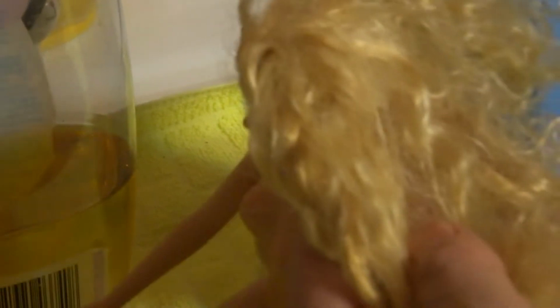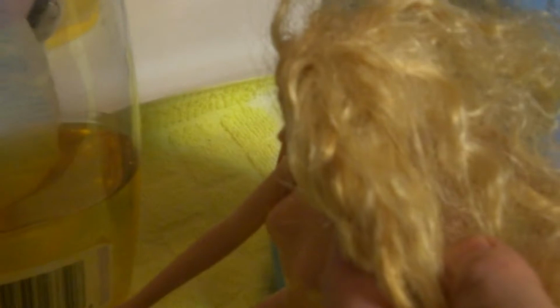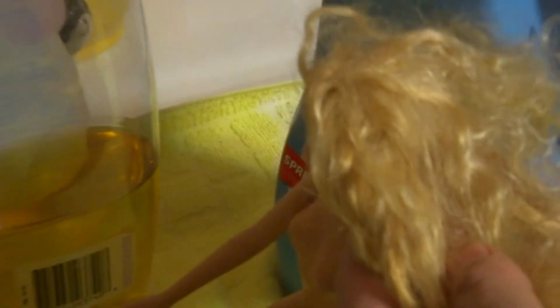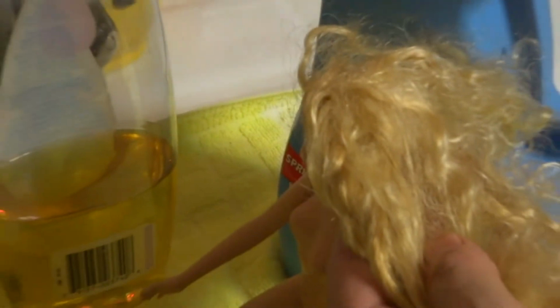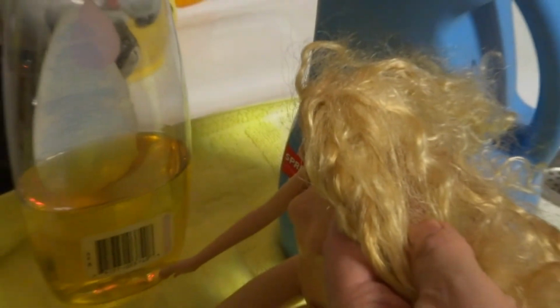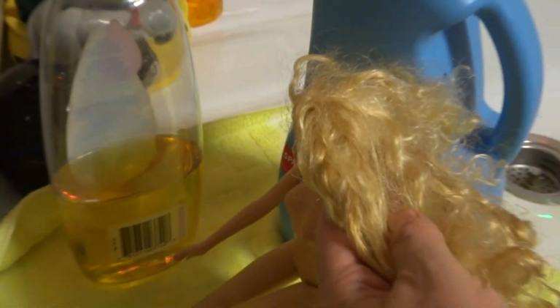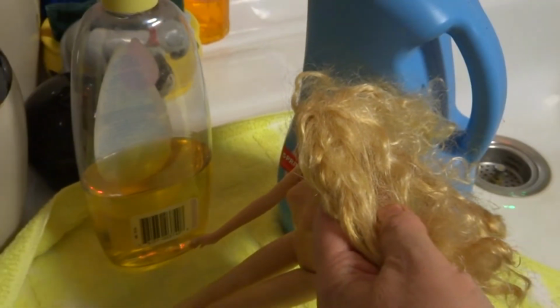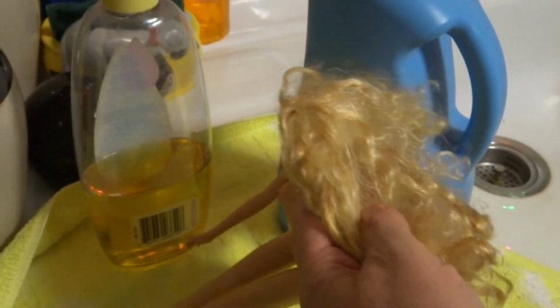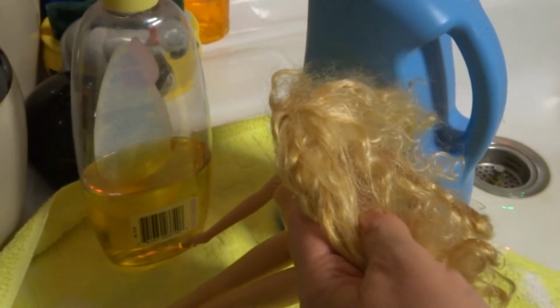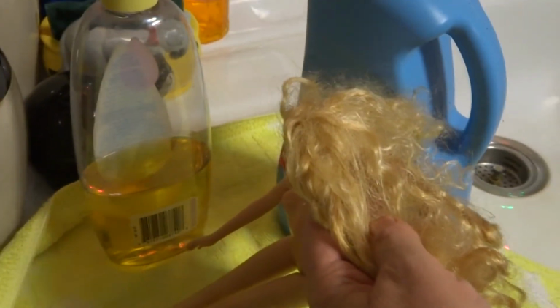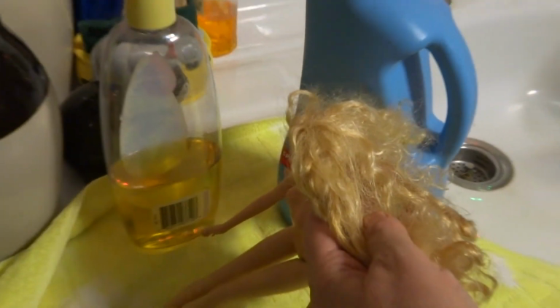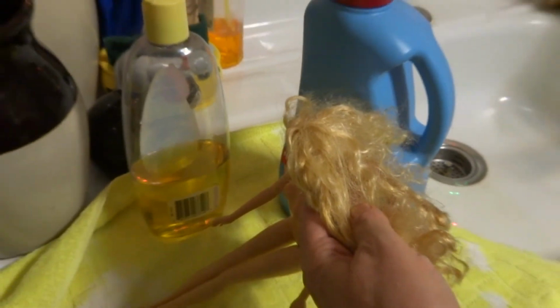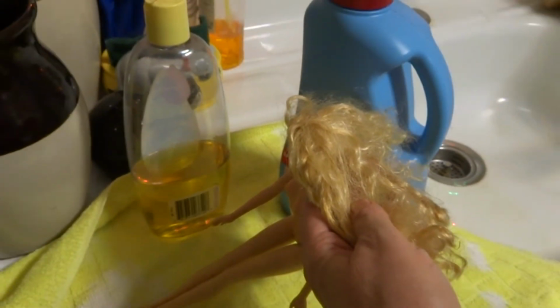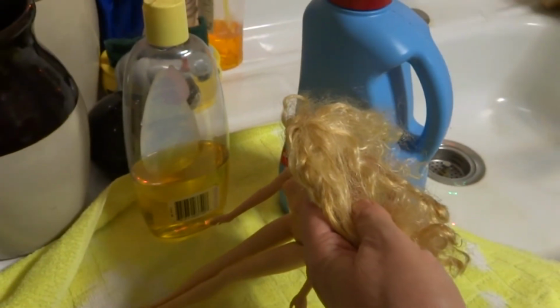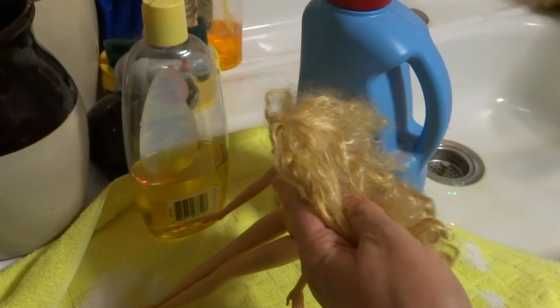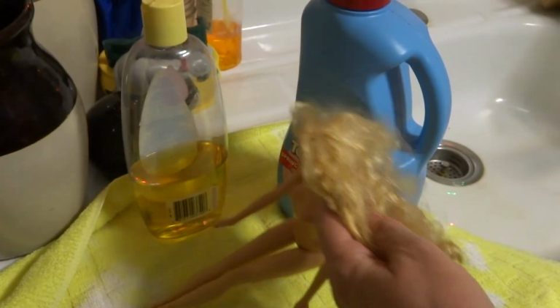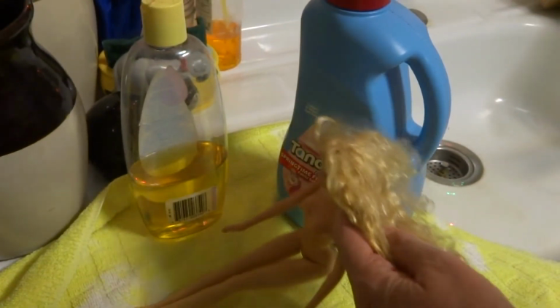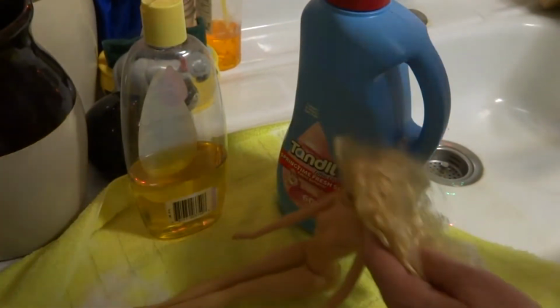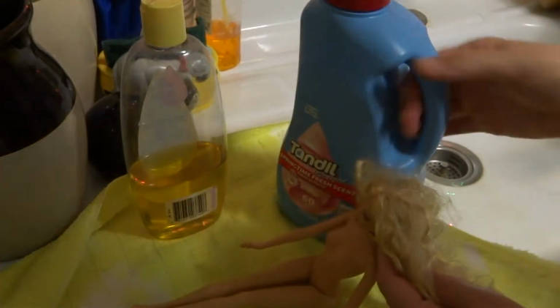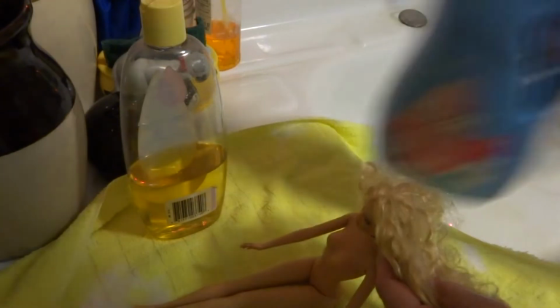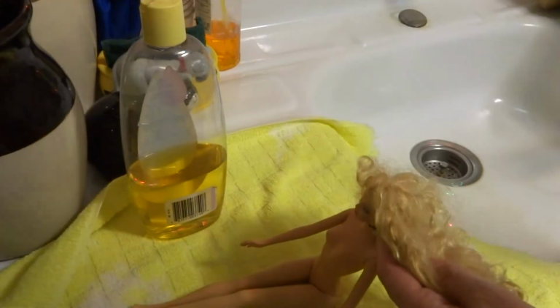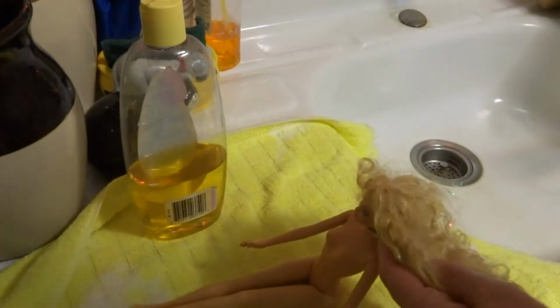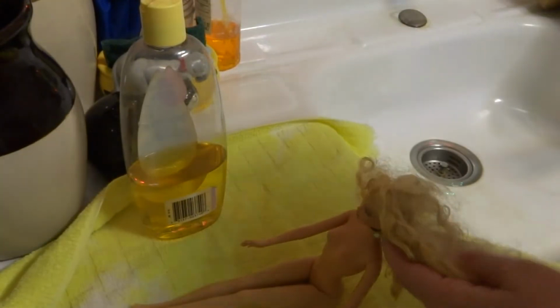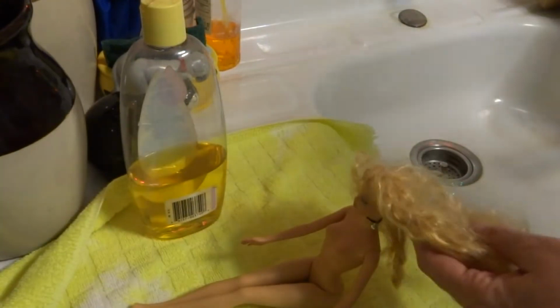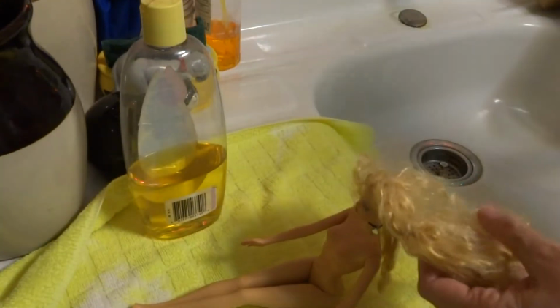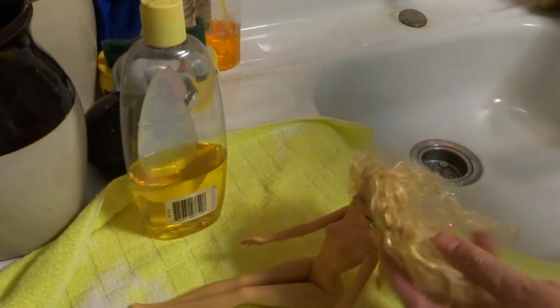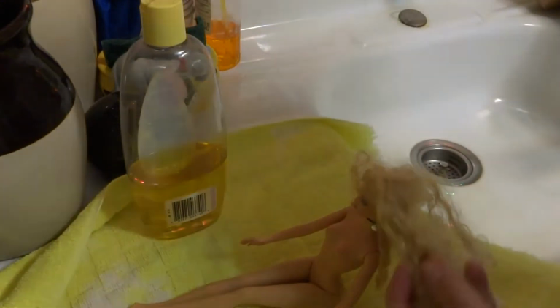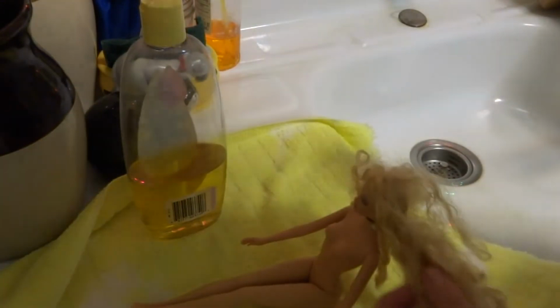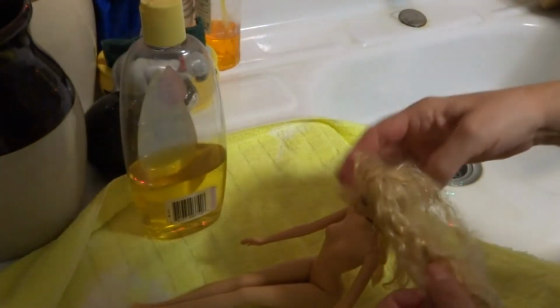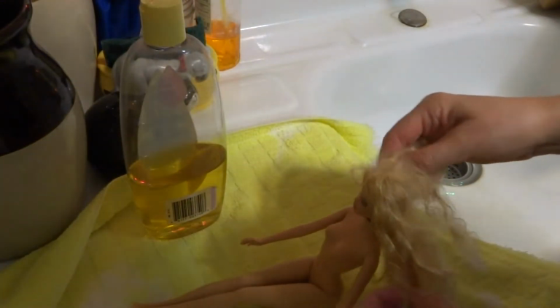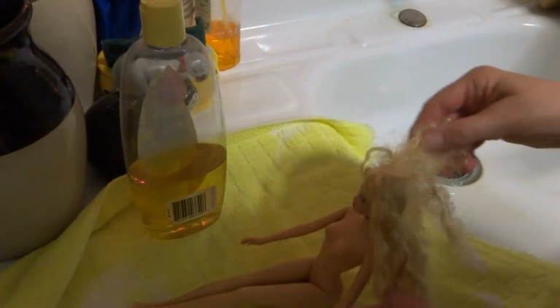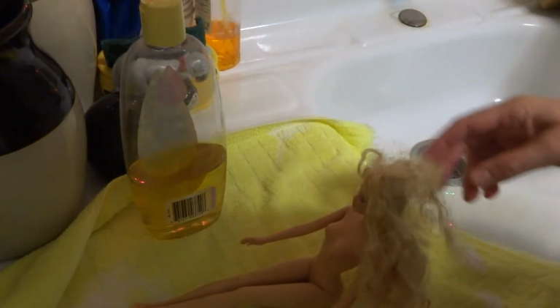I've got my cheap fabric softener. I'm going to back out a little bit so you all can see what I'm doing. We don't need the fabric softener until her hair is completely washed.